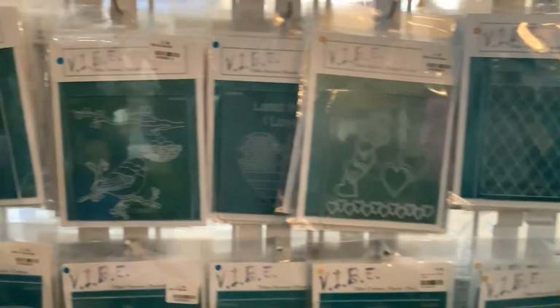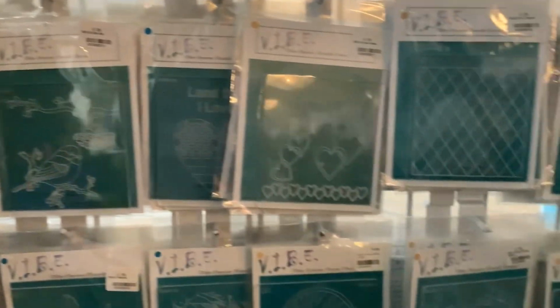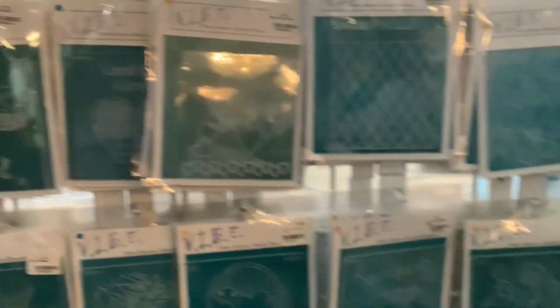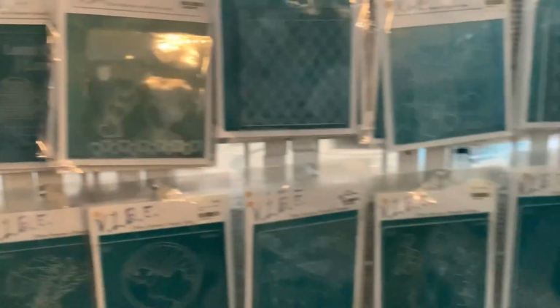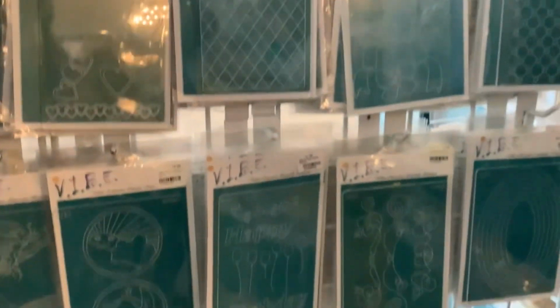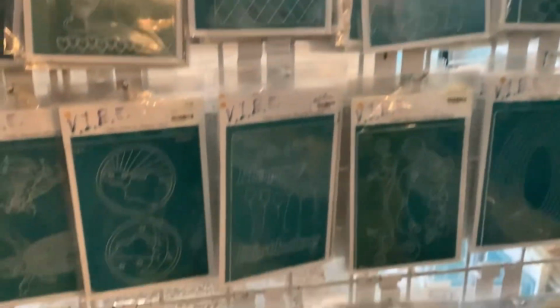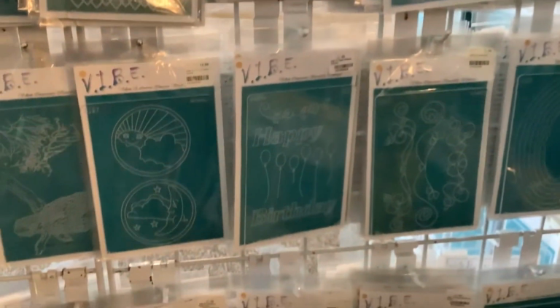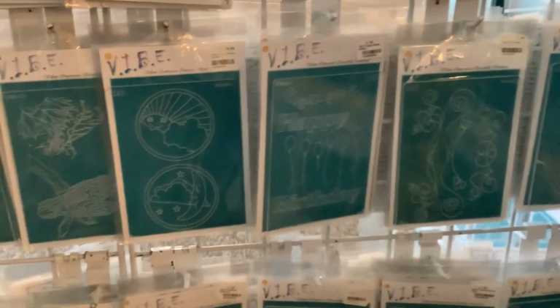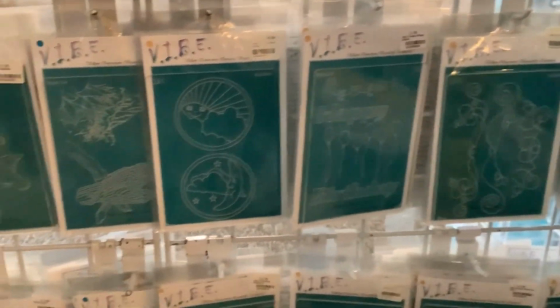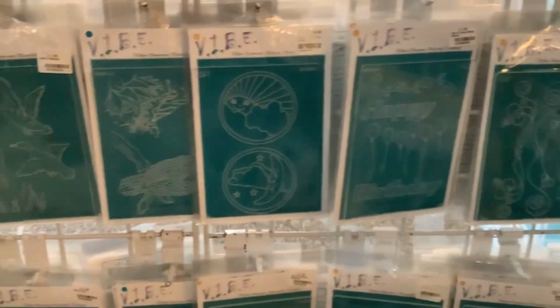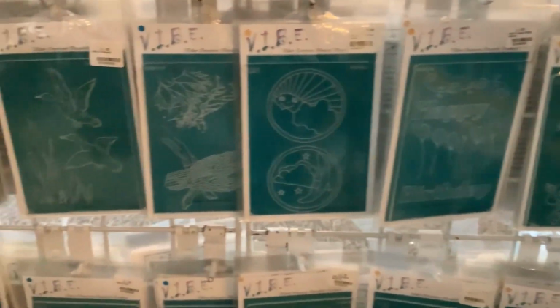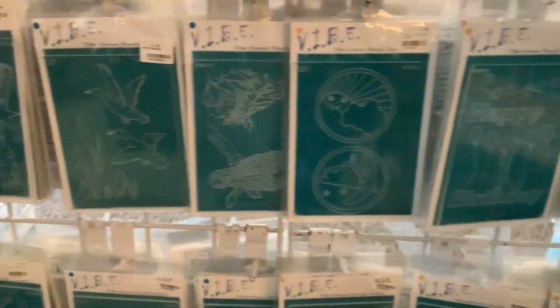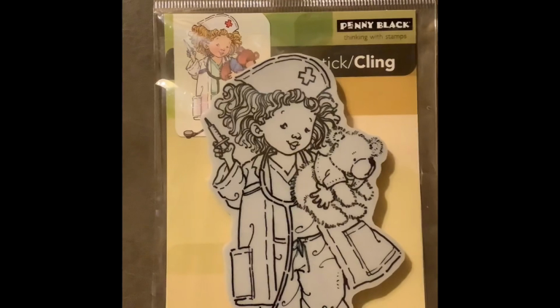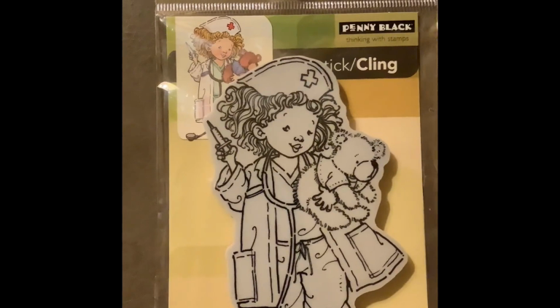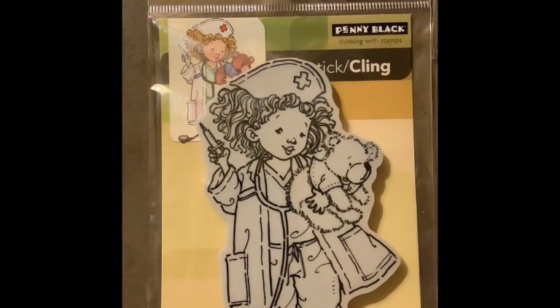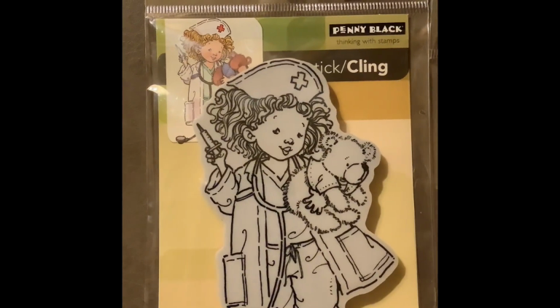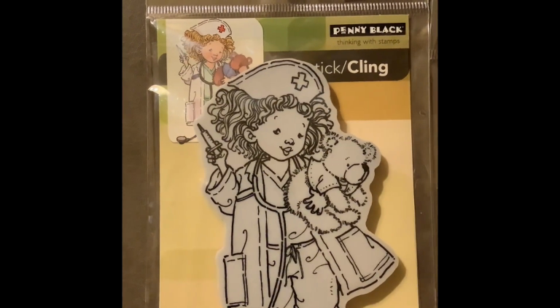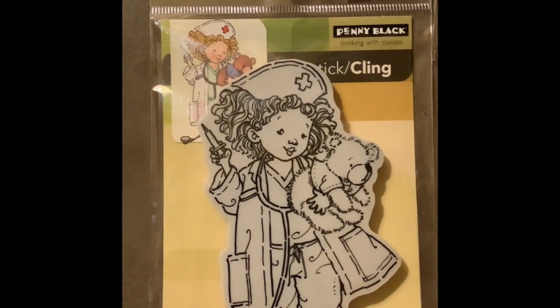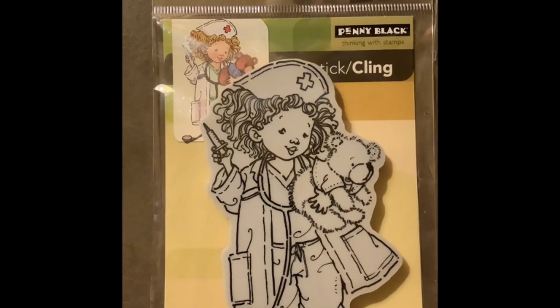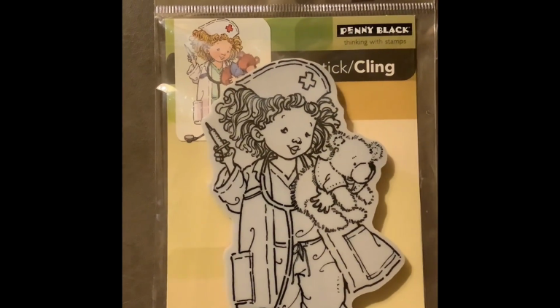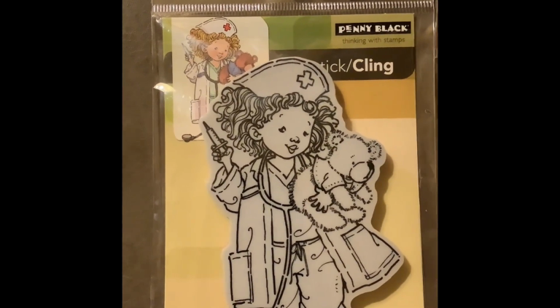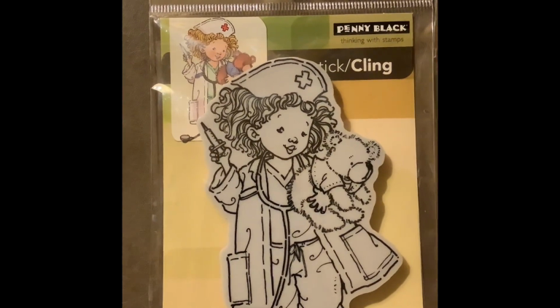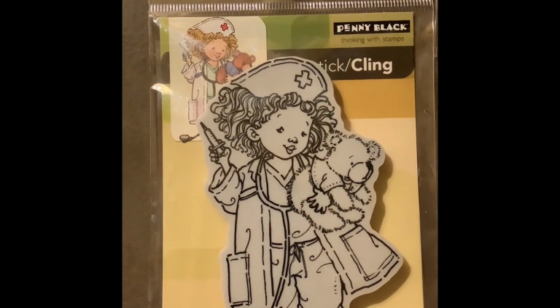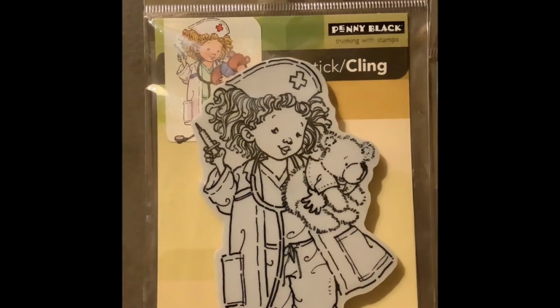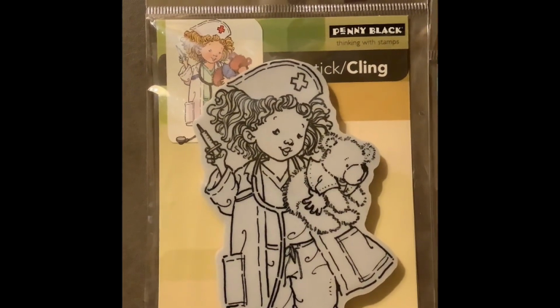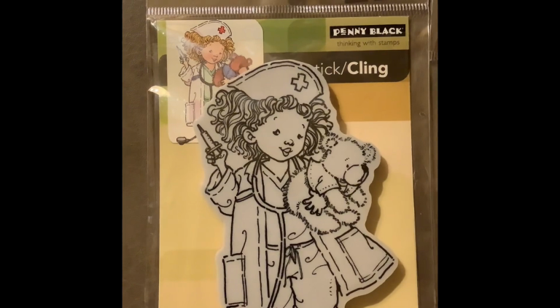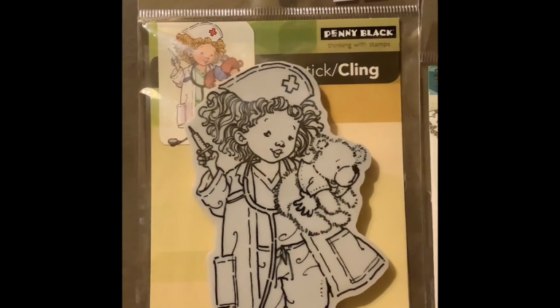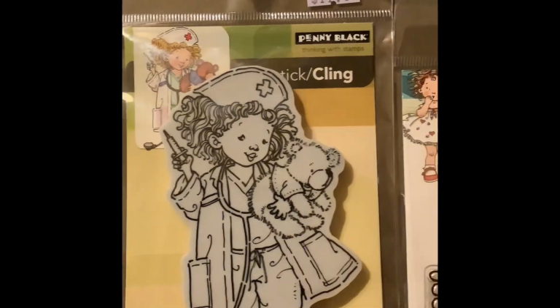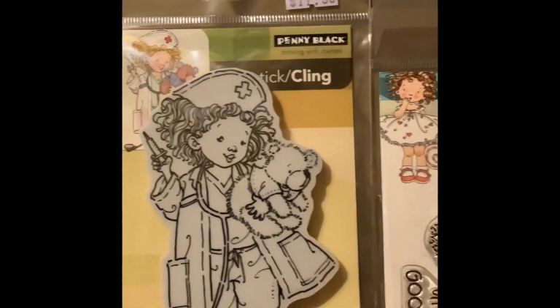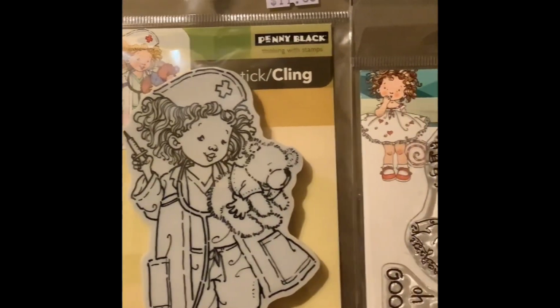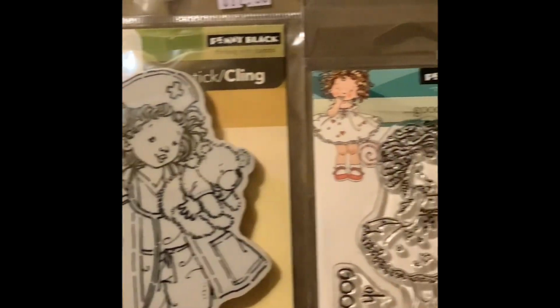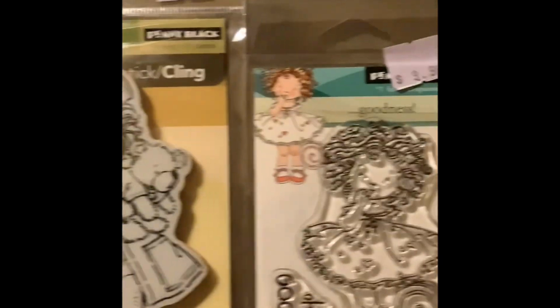My mom and I purchased these a couple years ago and we really like them — a large variety. And look at this little girl, she's a nurse! I had to buy this stamp because it is adorable.